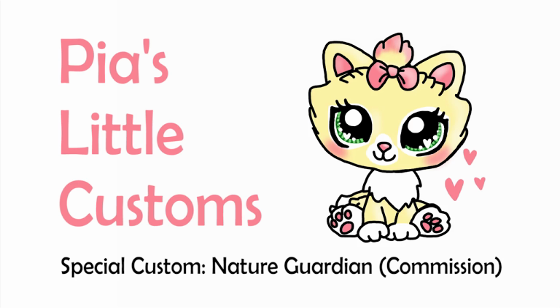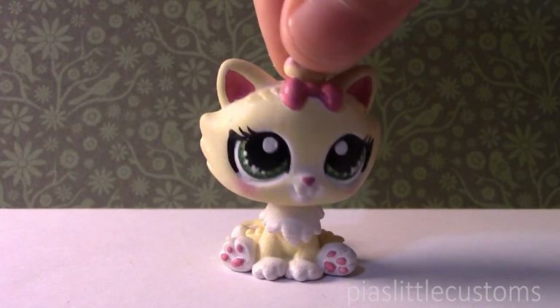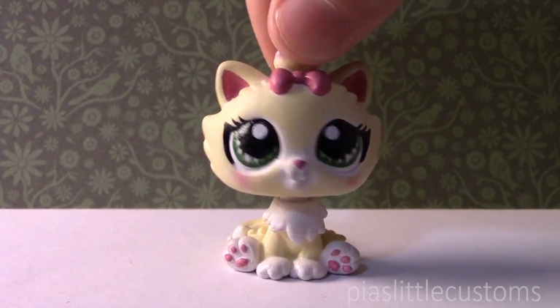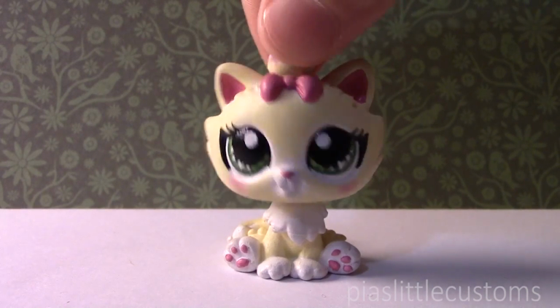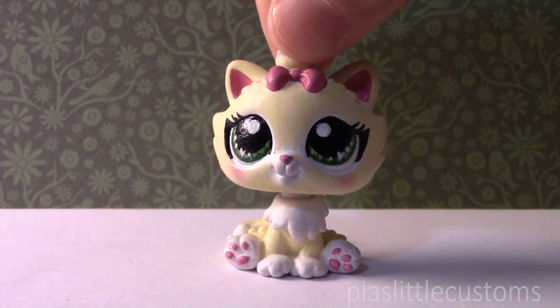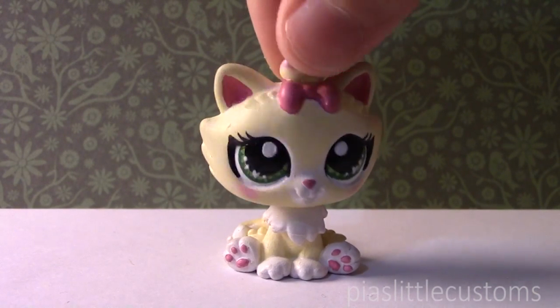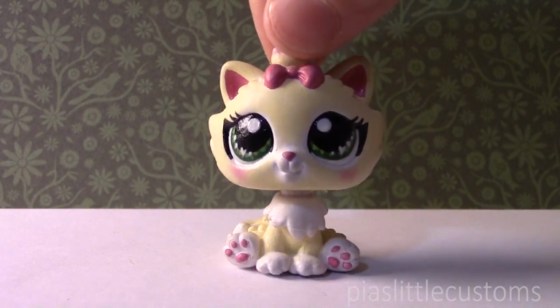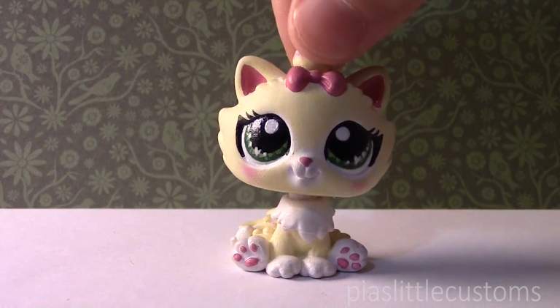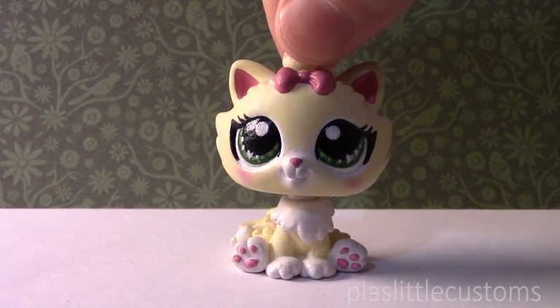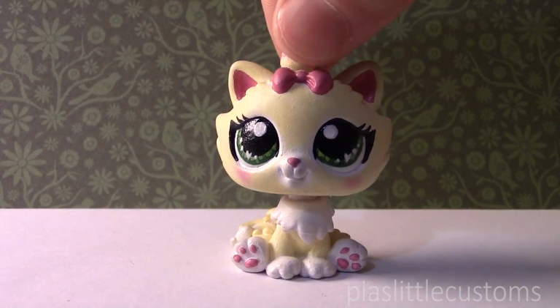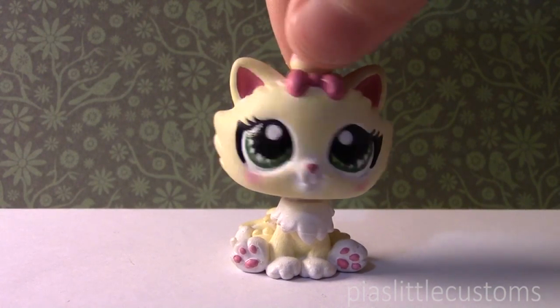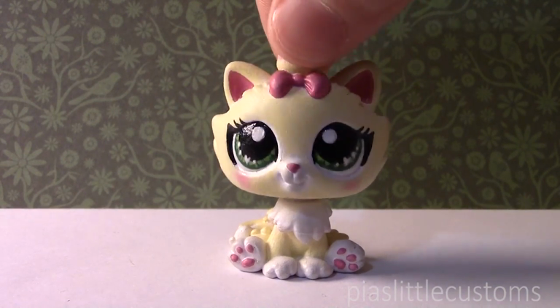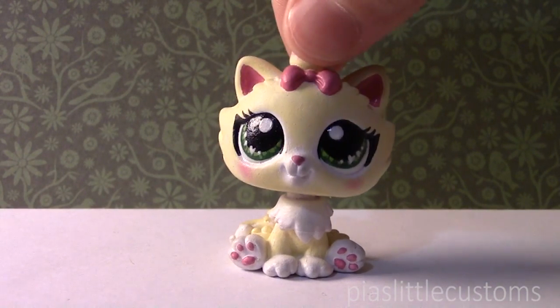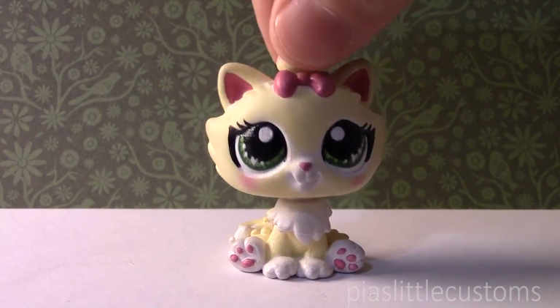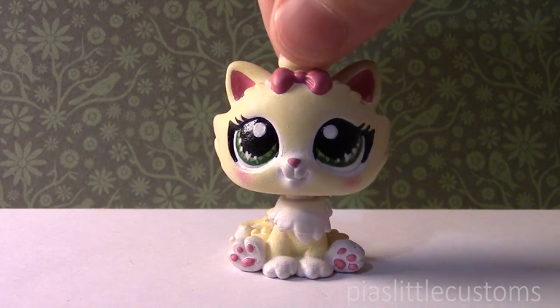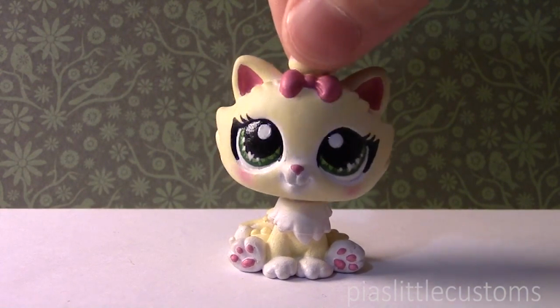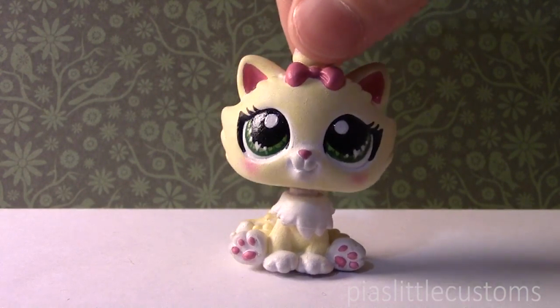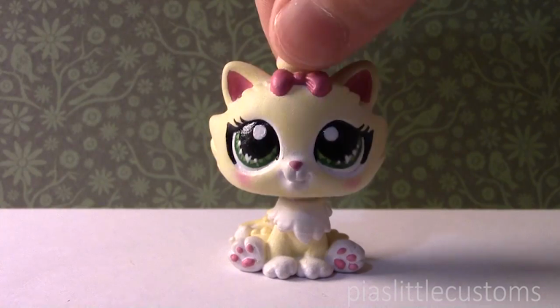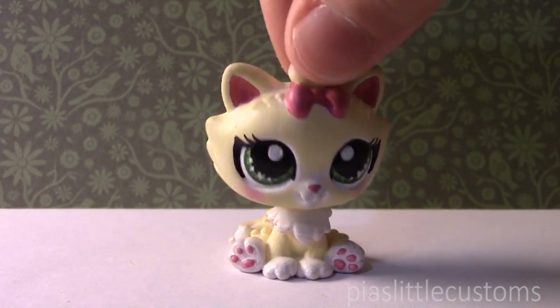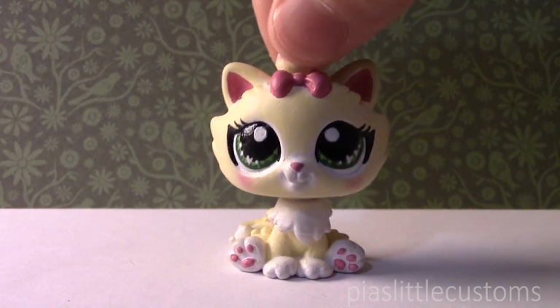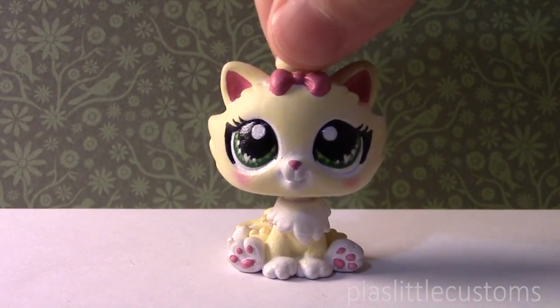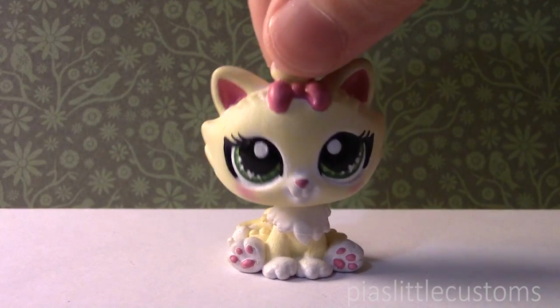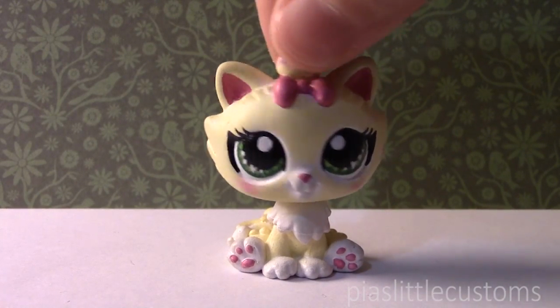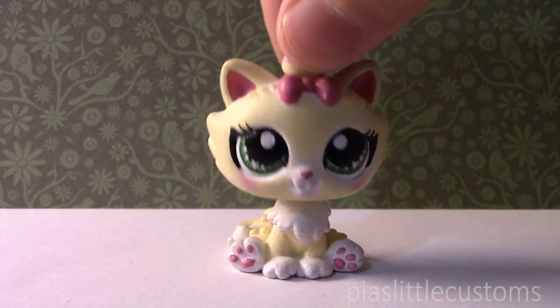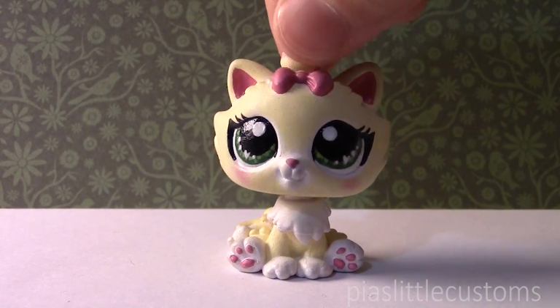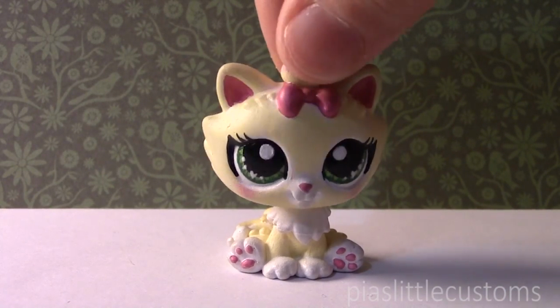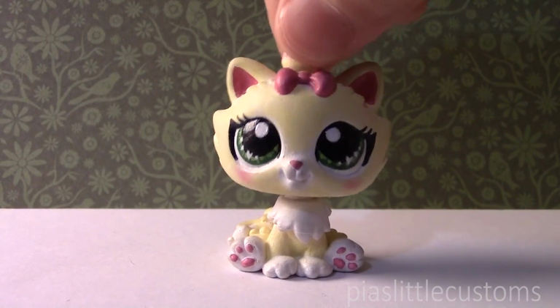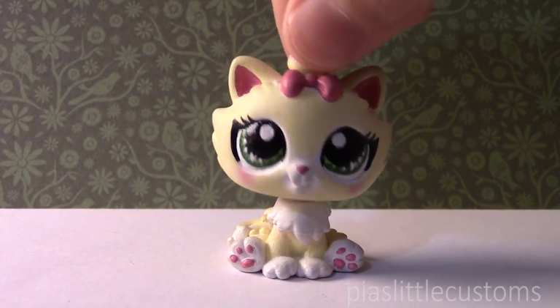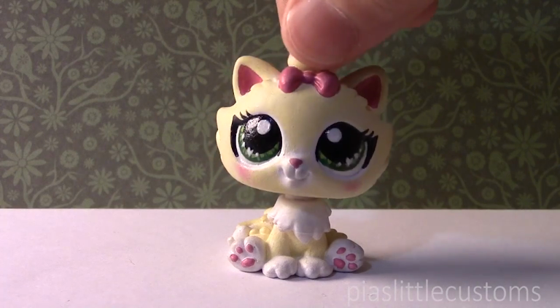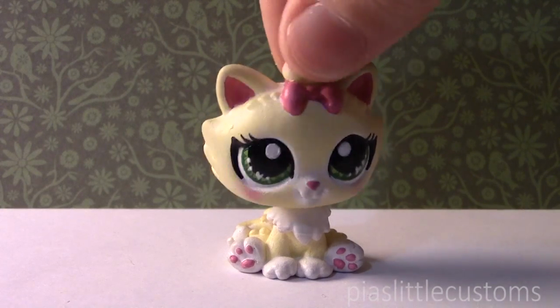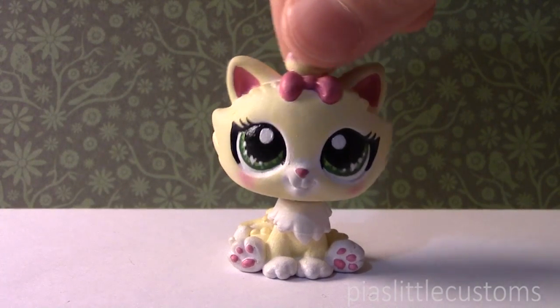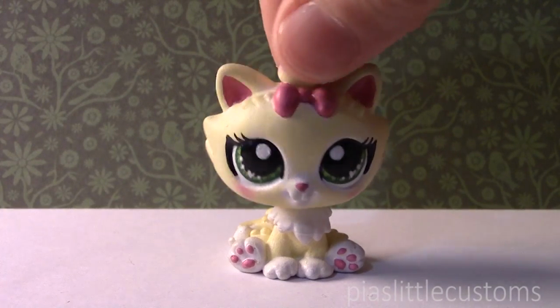Hey guys, it's Pia here! Today I wanted to show you one of my recent customs that I finished yesterday. This was actually a commission, and I want to start off by saying that this is not my design. The person who commissioned me actually sent me a picture of her design, and I'm just going to show you the sketch of it because it looks amazing.